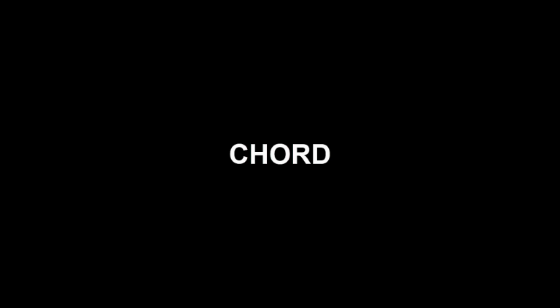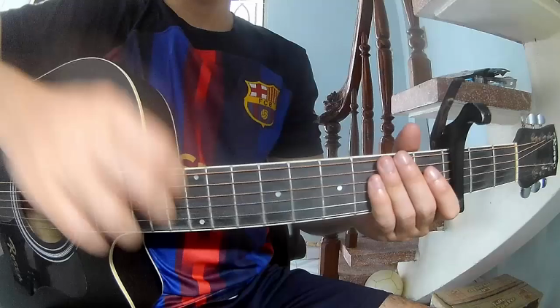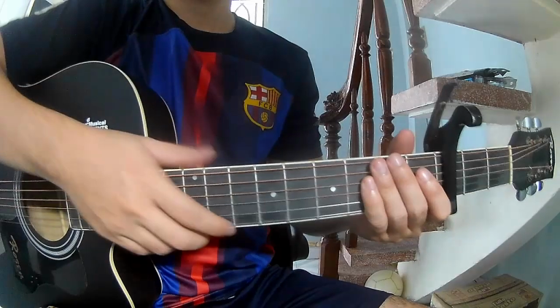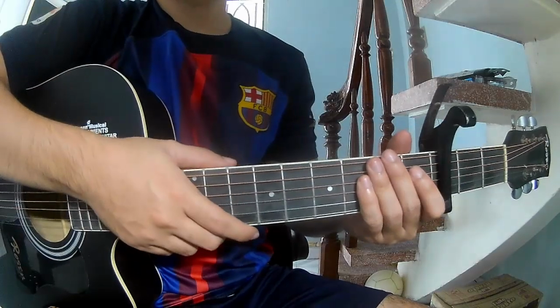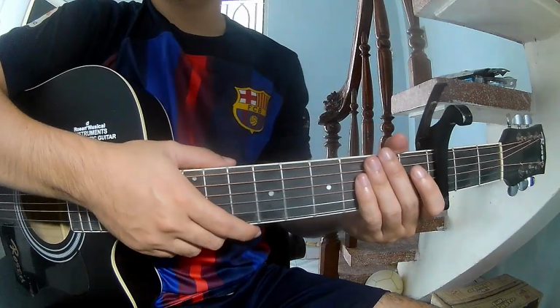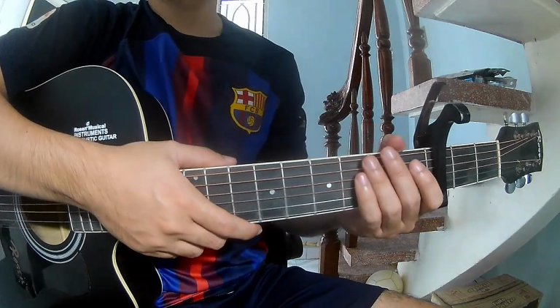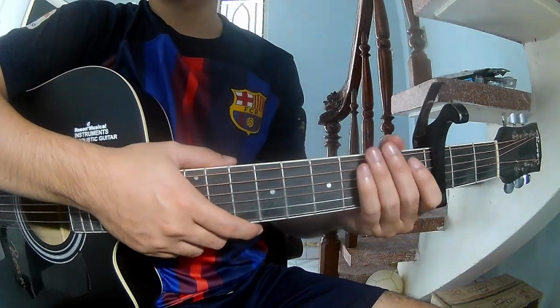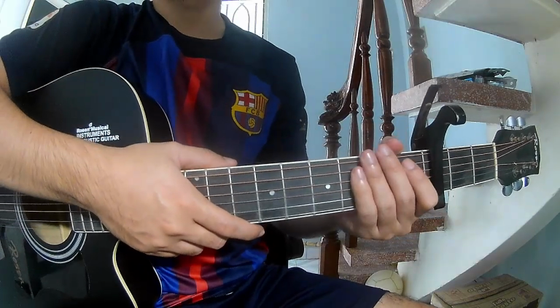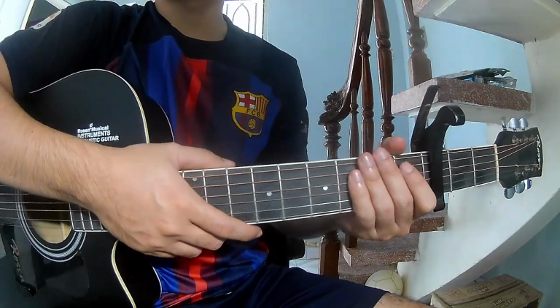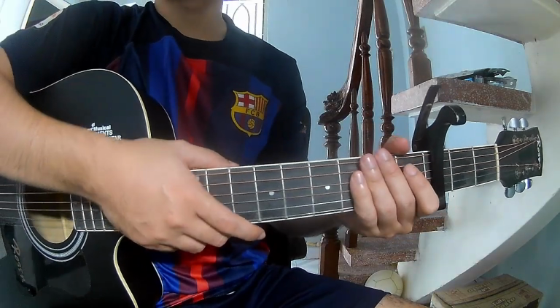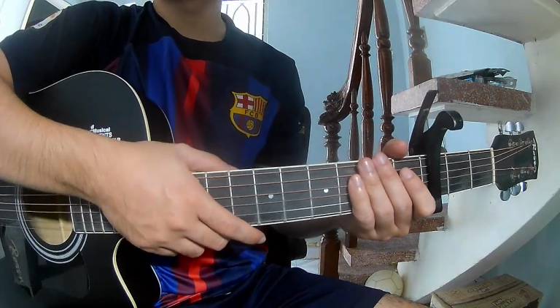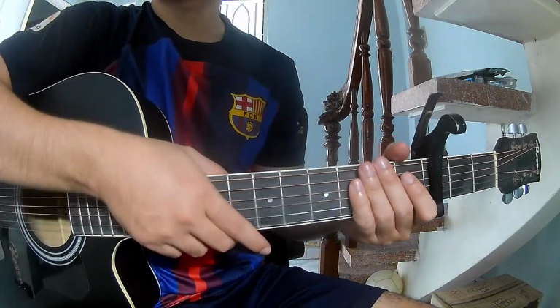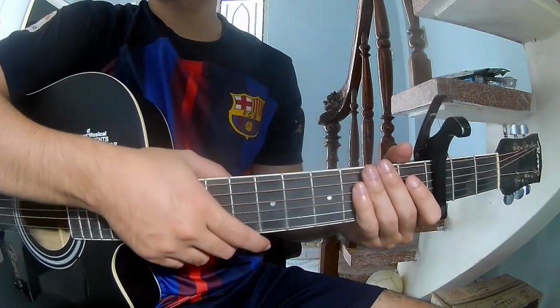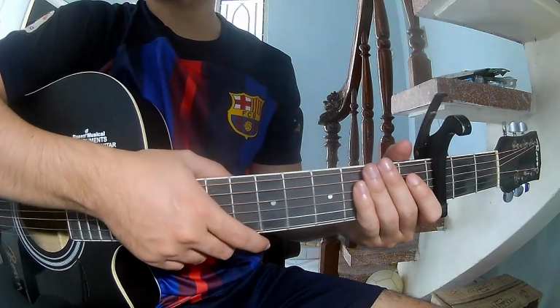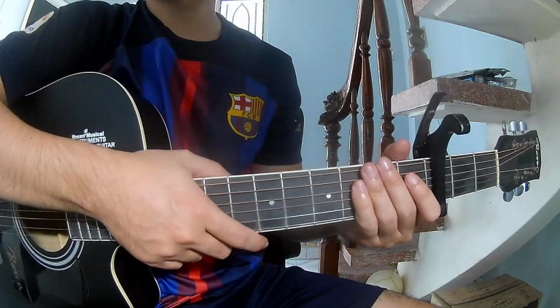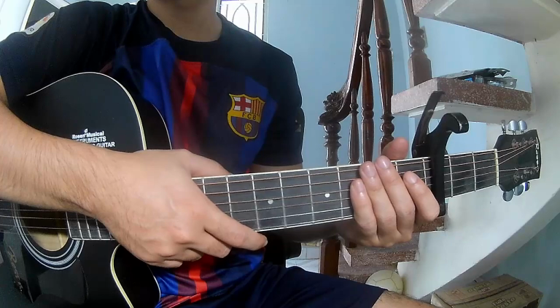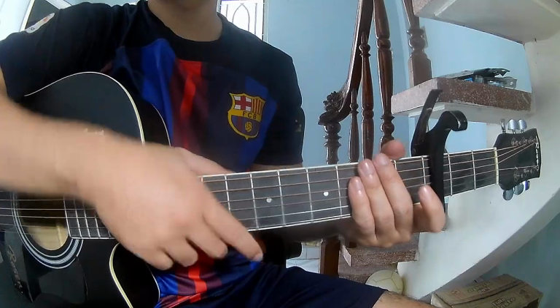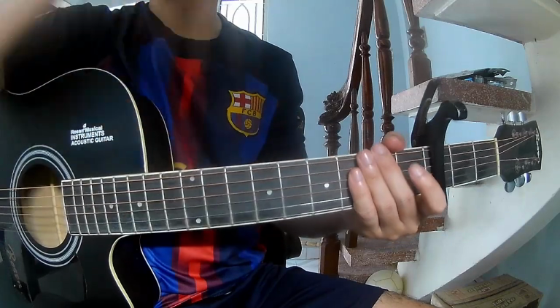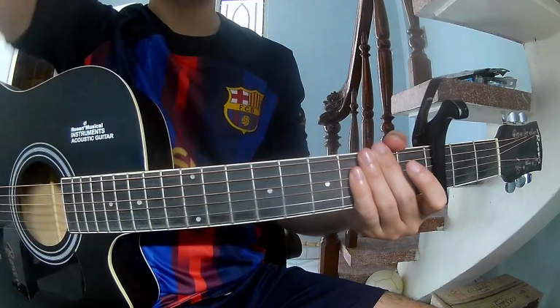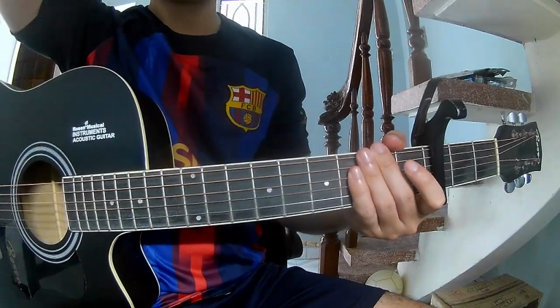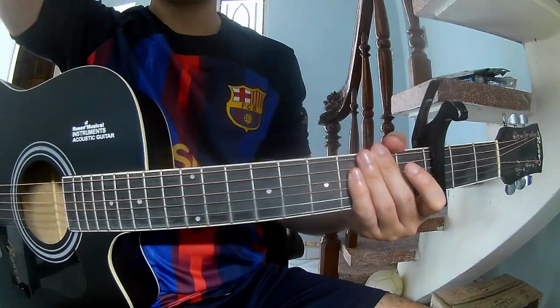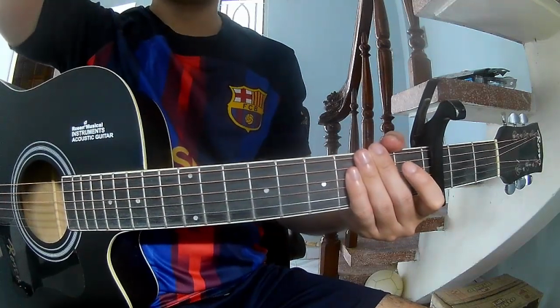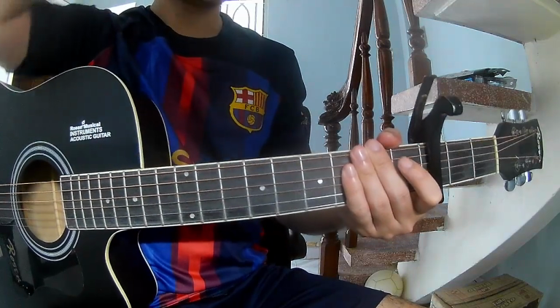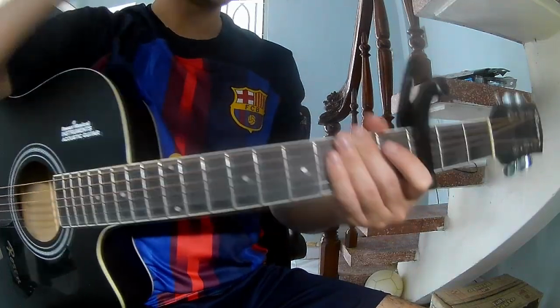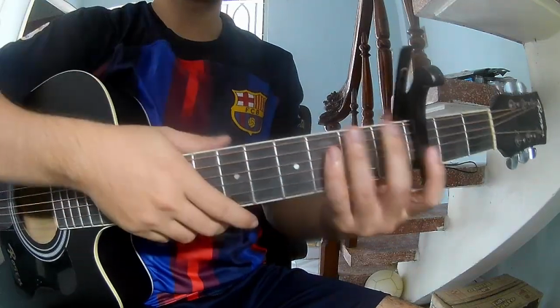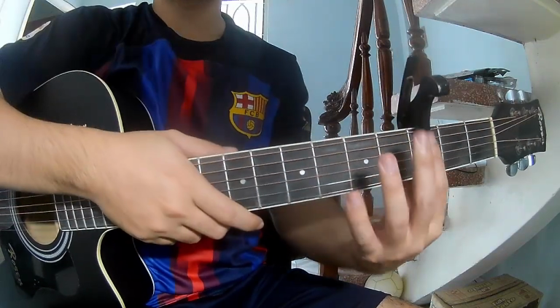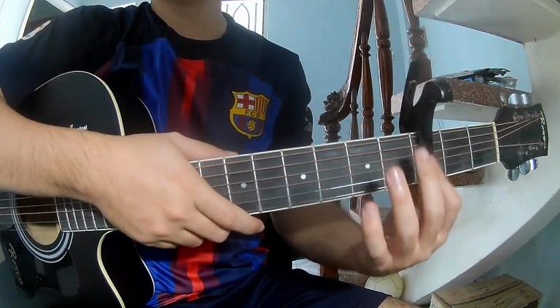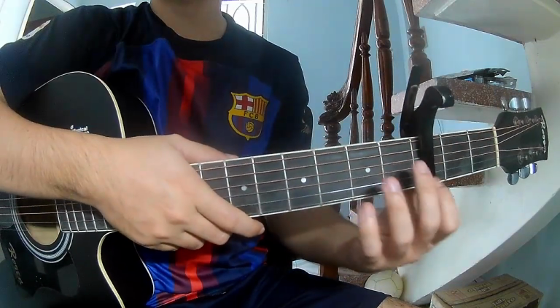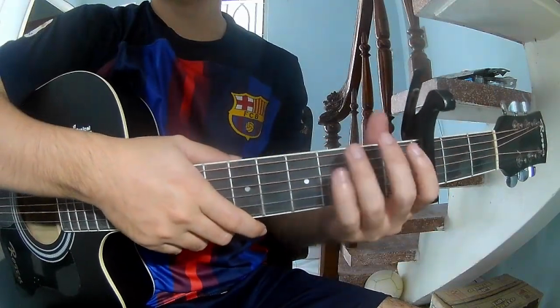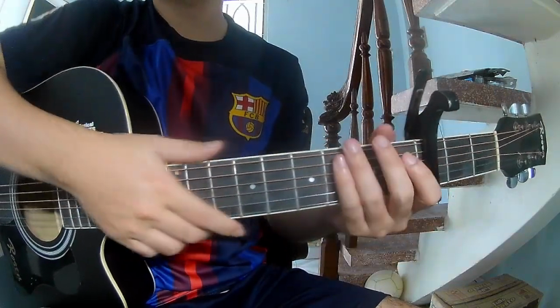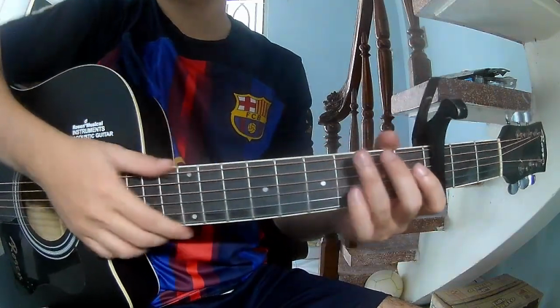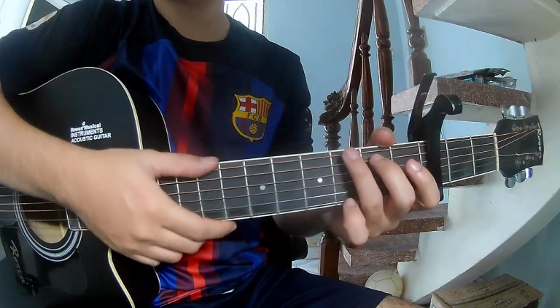Hi everyone, today we're looking at how to play guitar. Before We Drift by David Chambers. First, we're going to play this song.